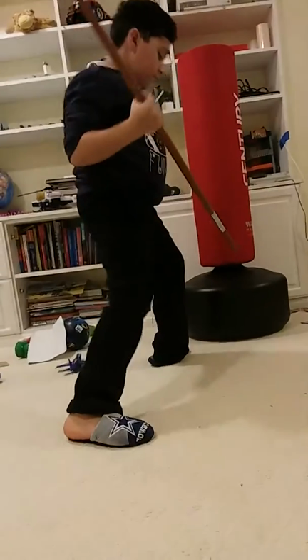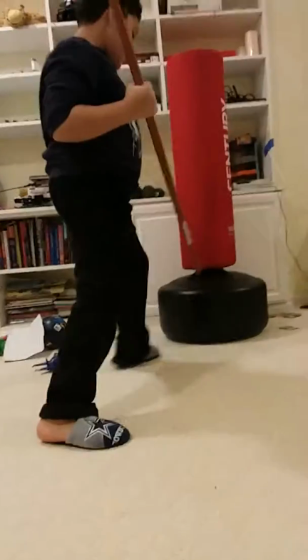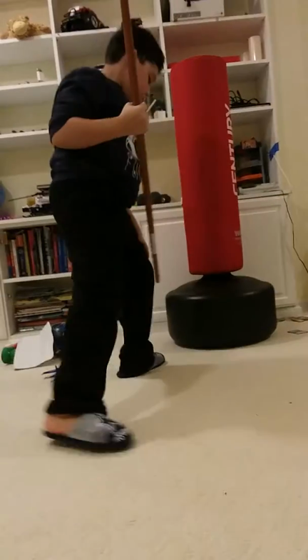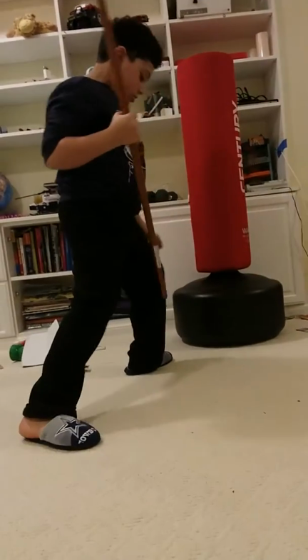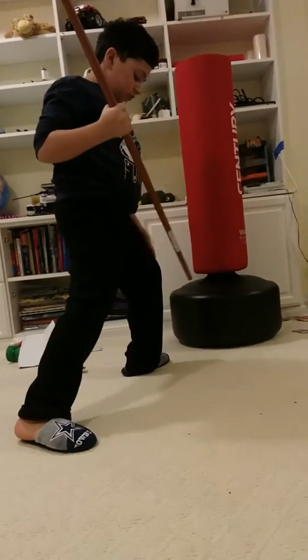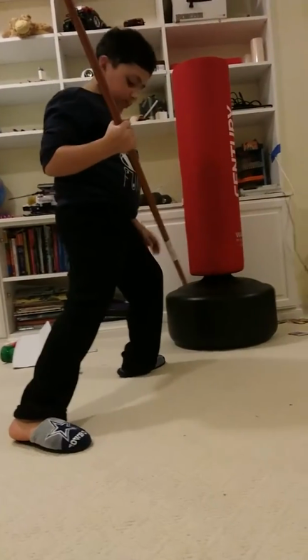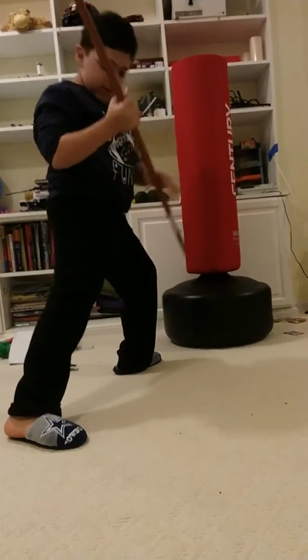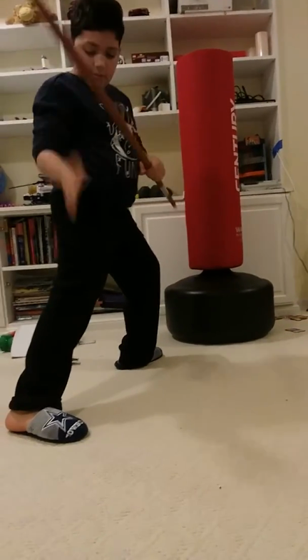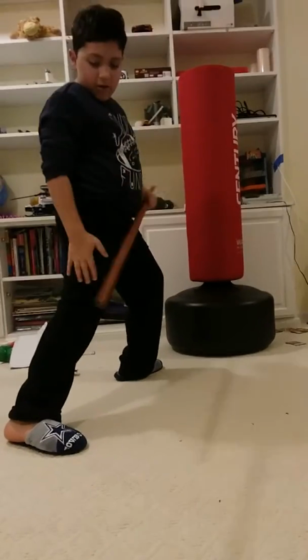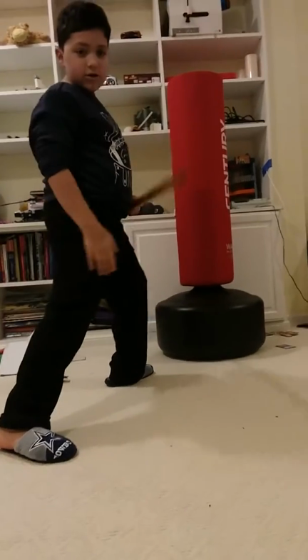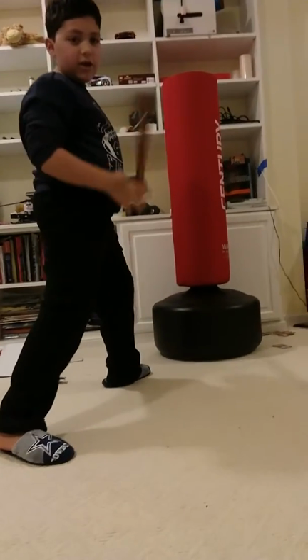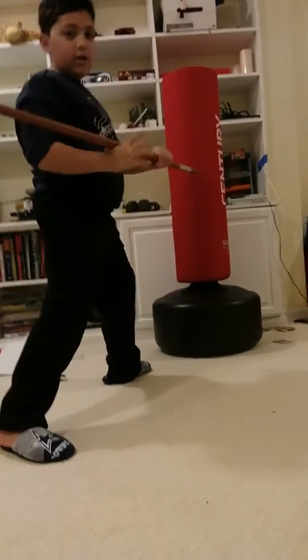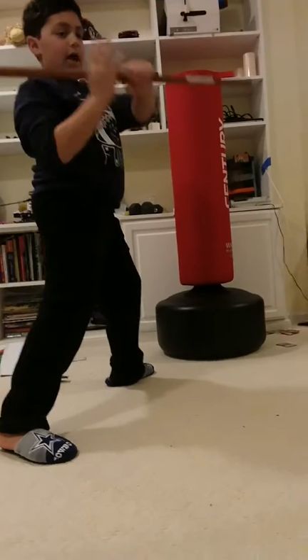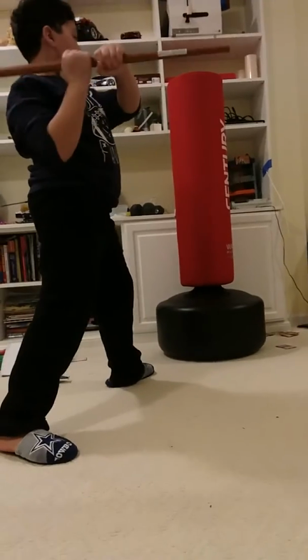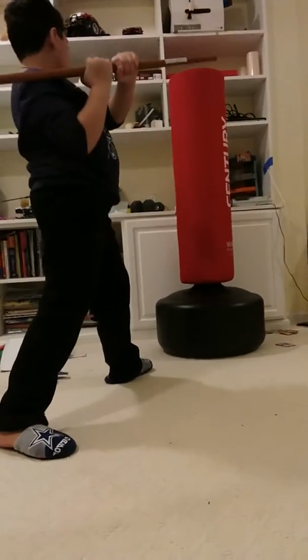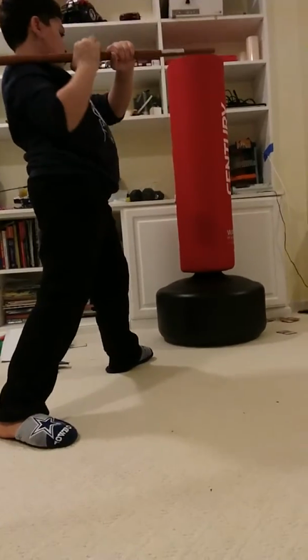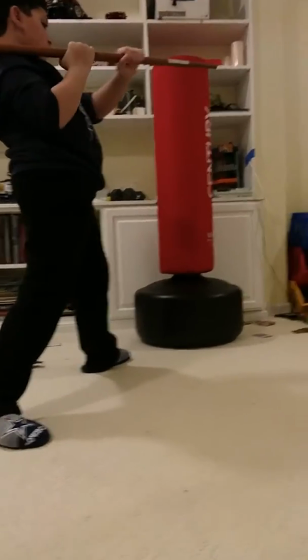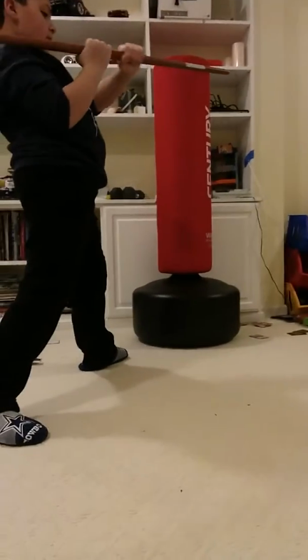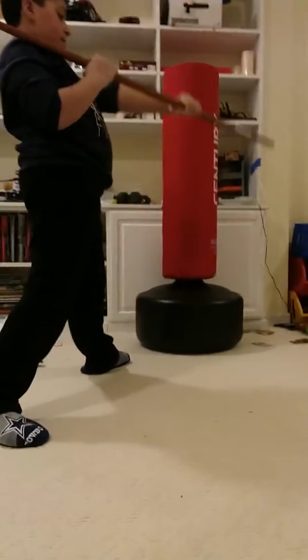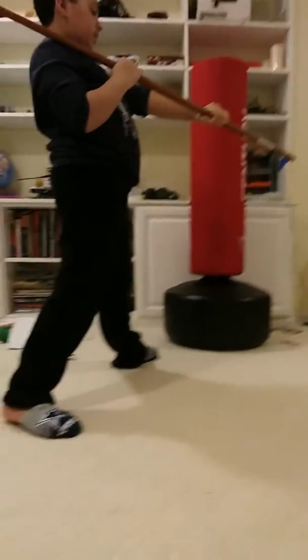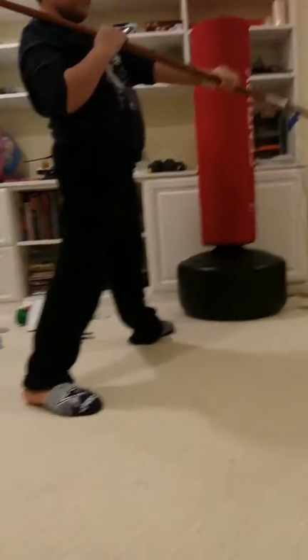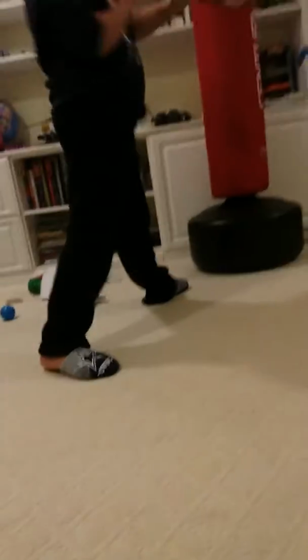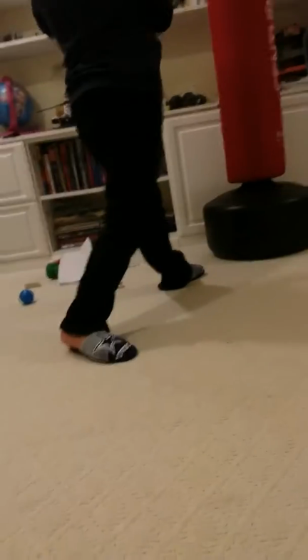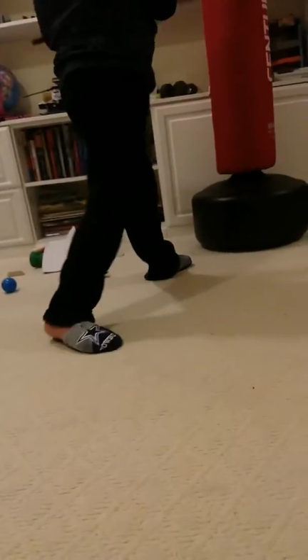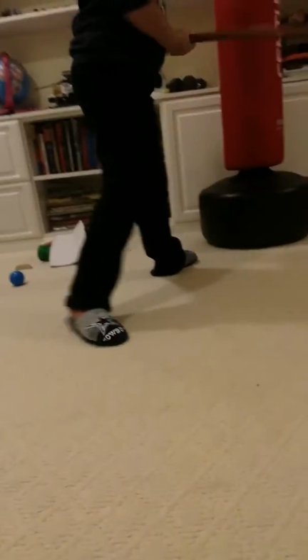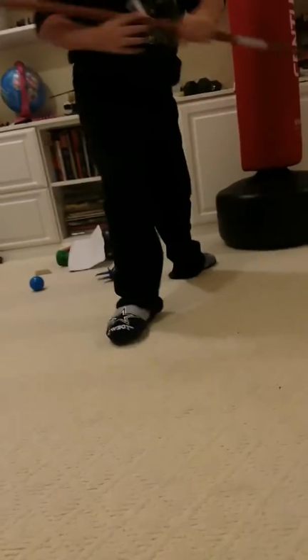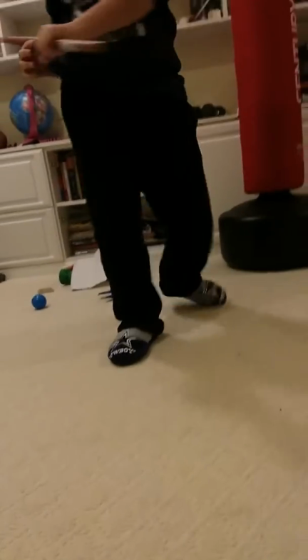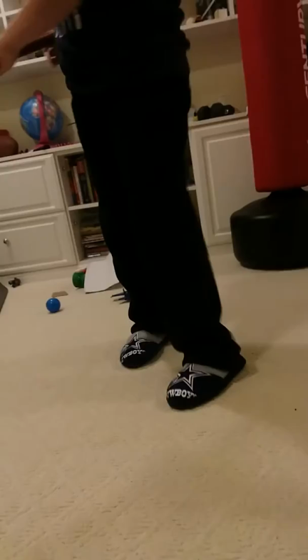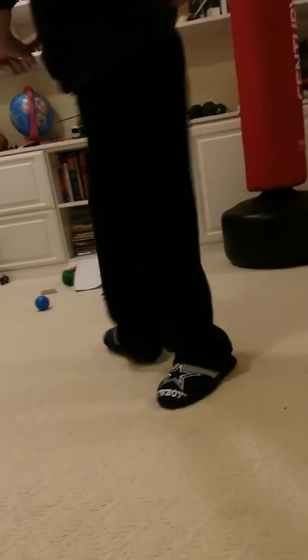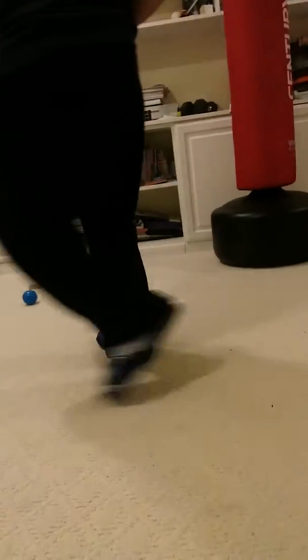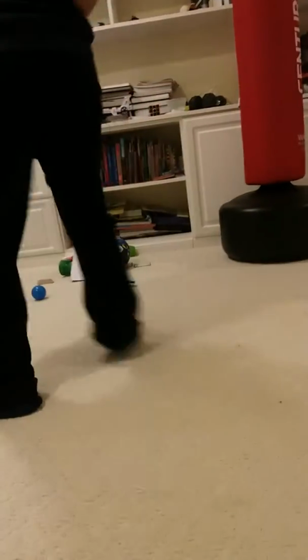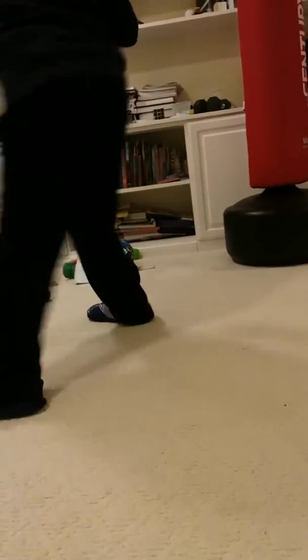Front leg bent, back leg straight, and then remember the regular strike? Let's do that all together. Here's what it looks like fast.